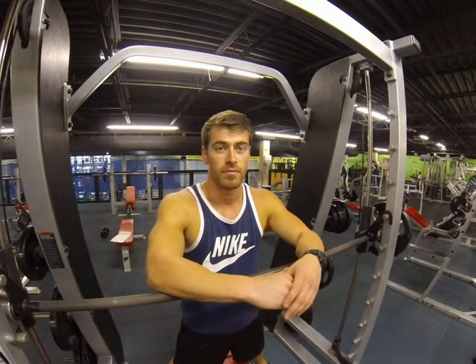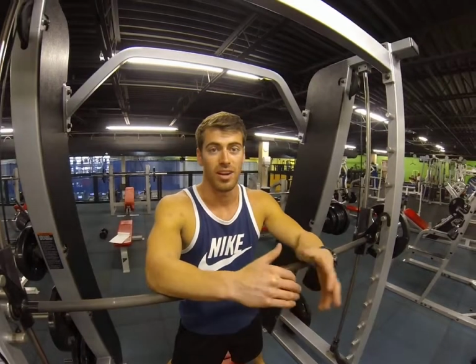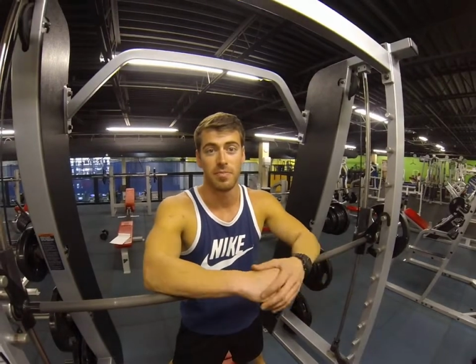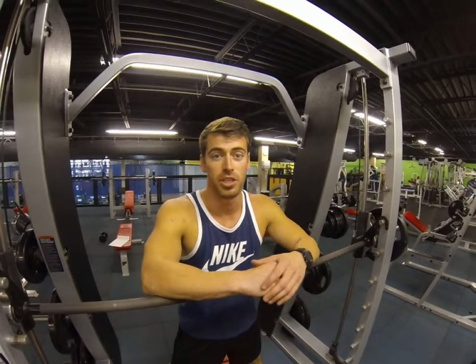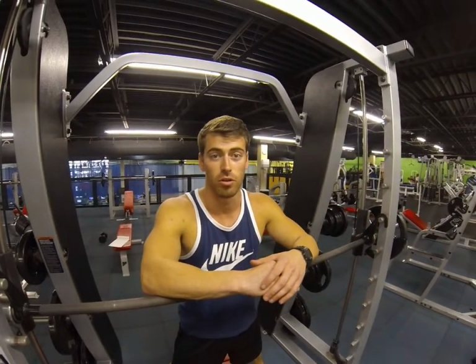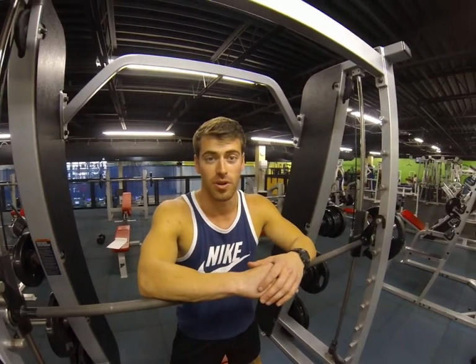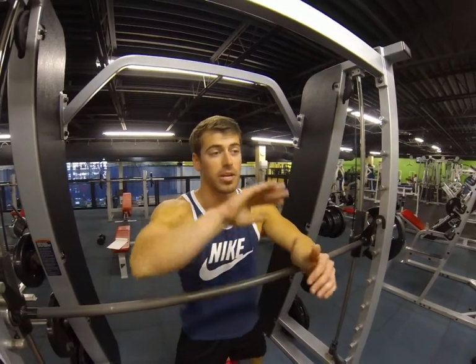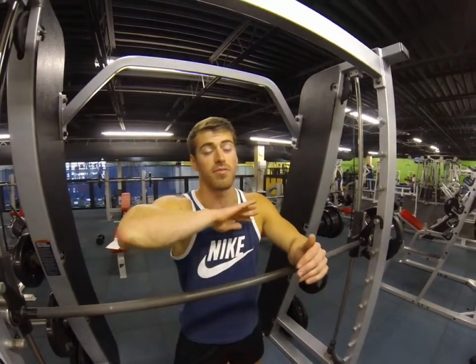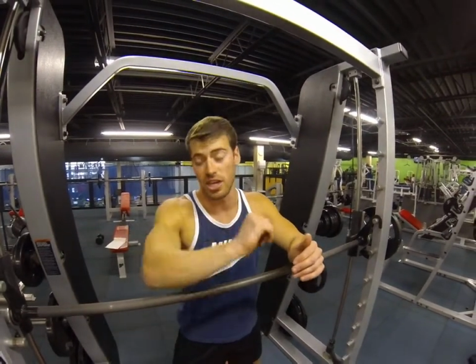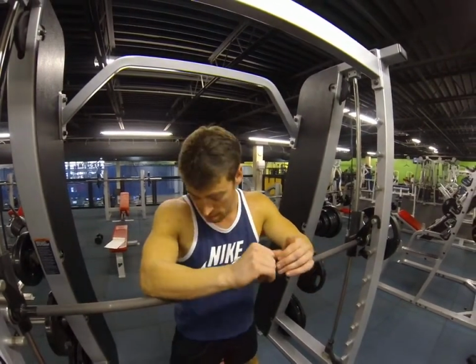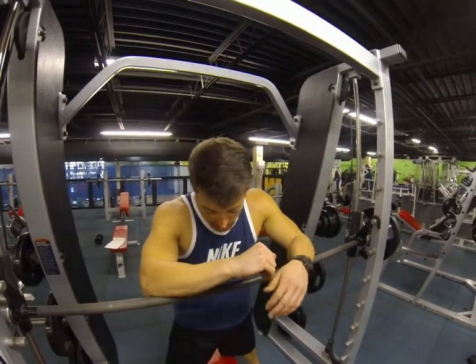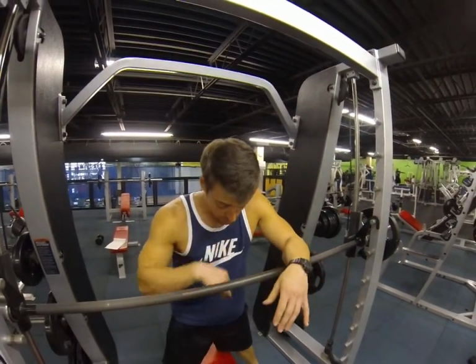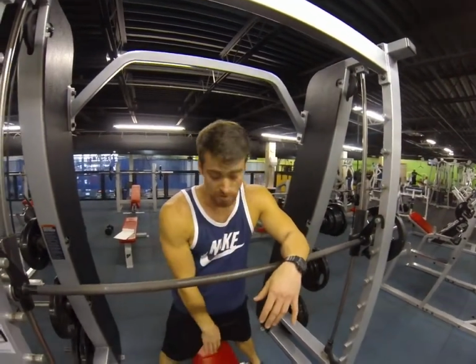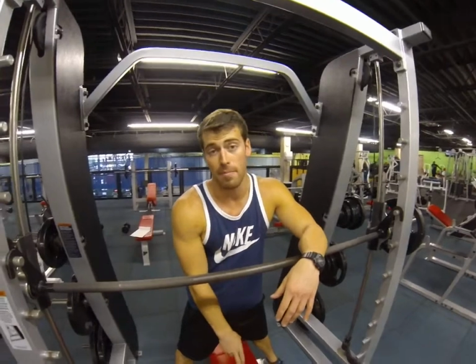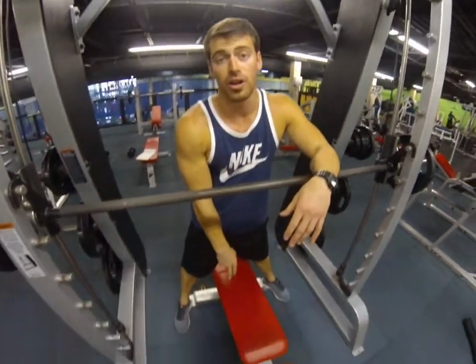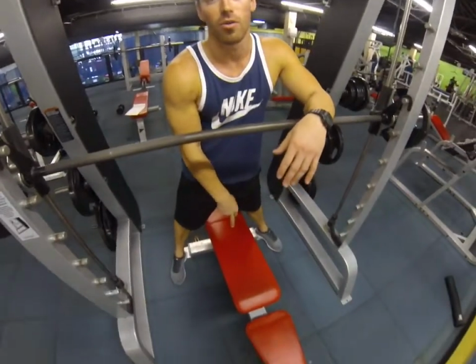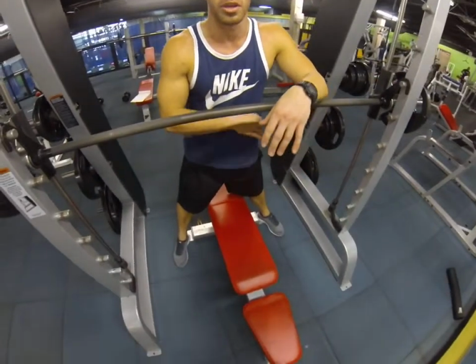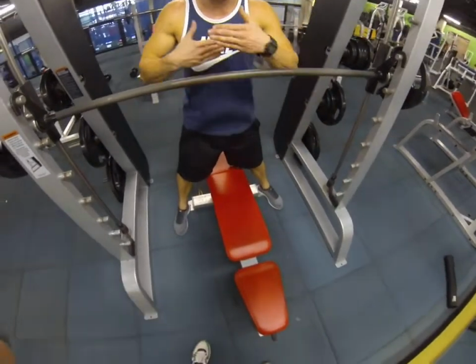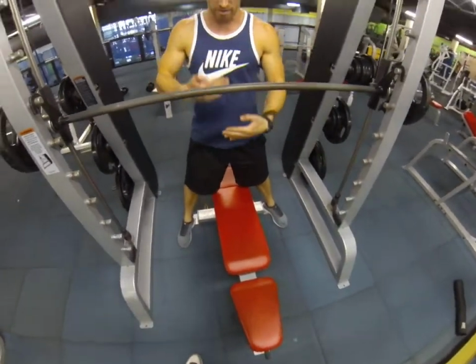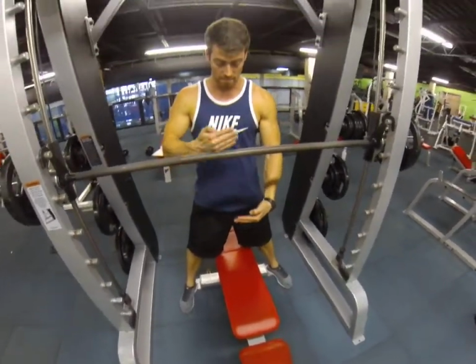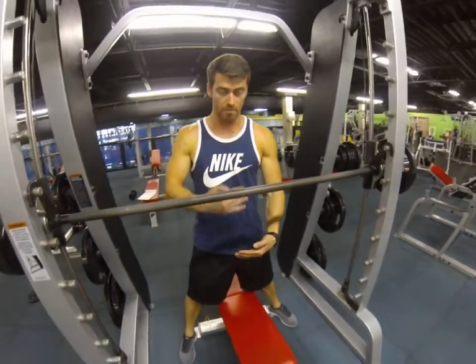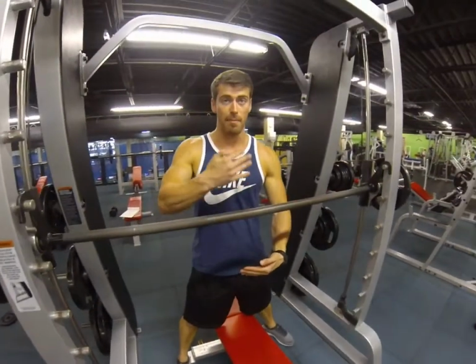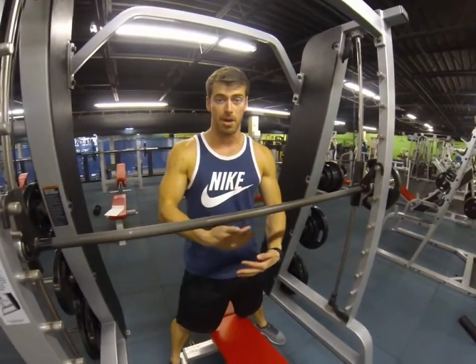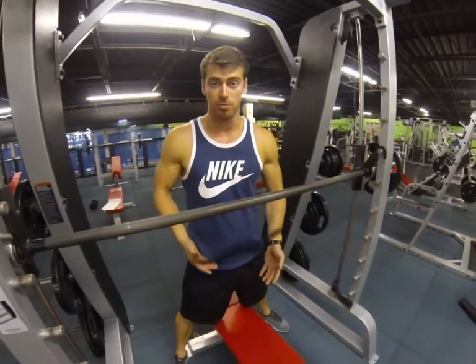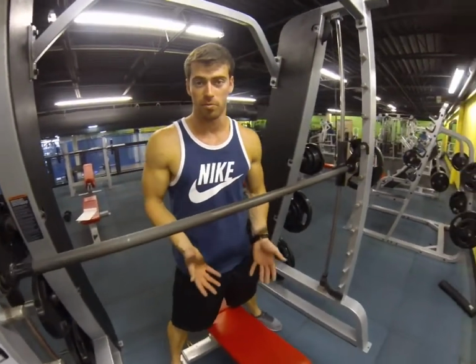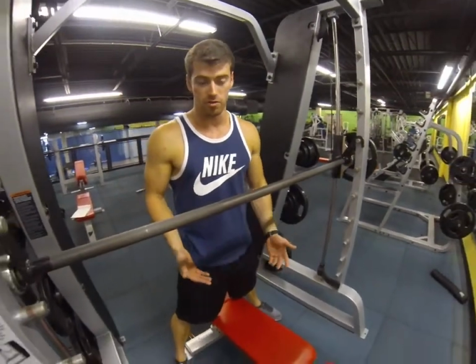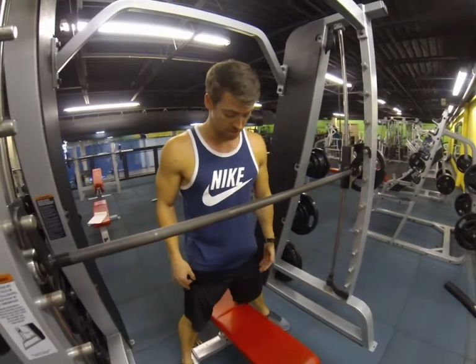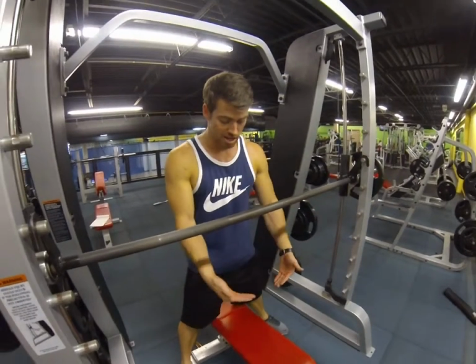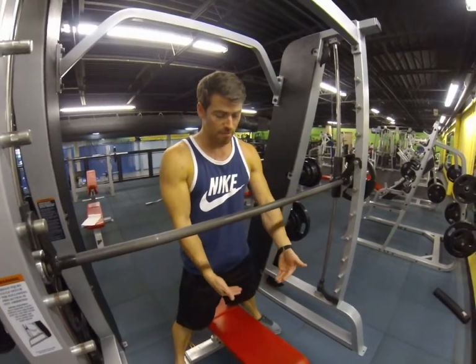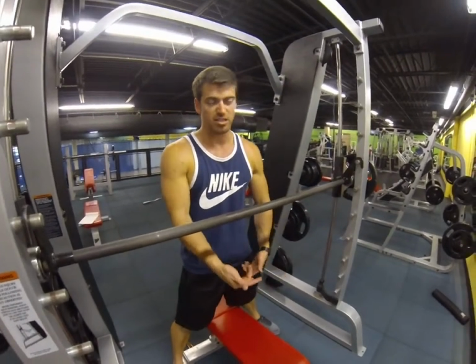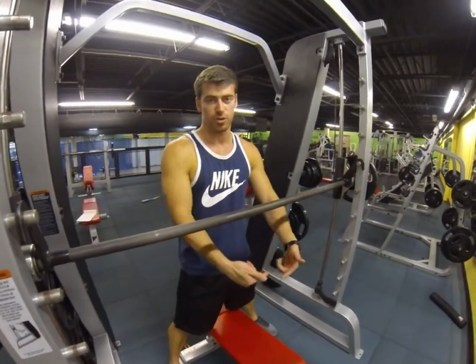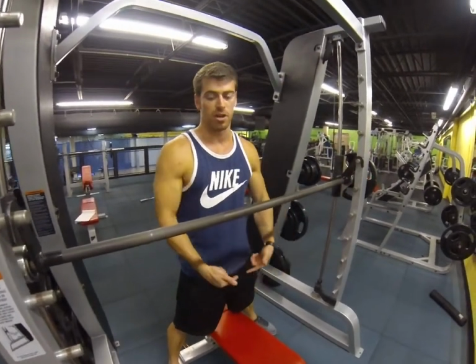All right, so the Smith Machine shoulder press — when you come to the front of the chest, you can do it on a flat bench or you can get on a flat back bench. You can pull up one of those or something like this. I prefer this because I switch up a lot.